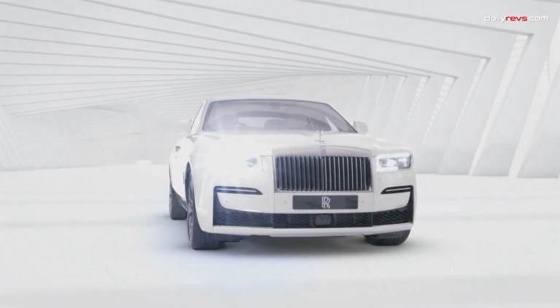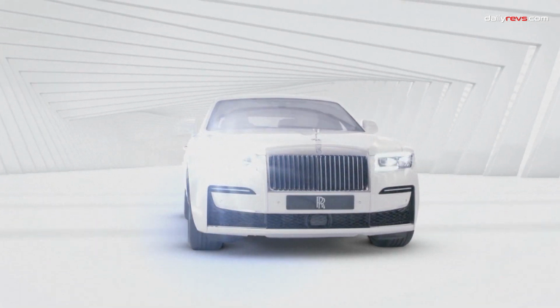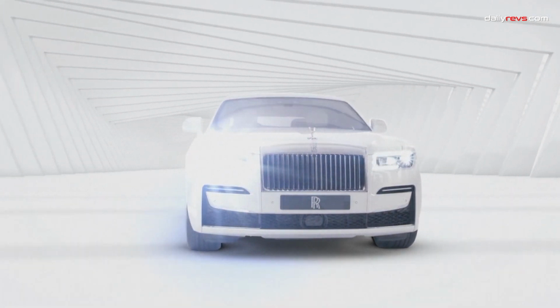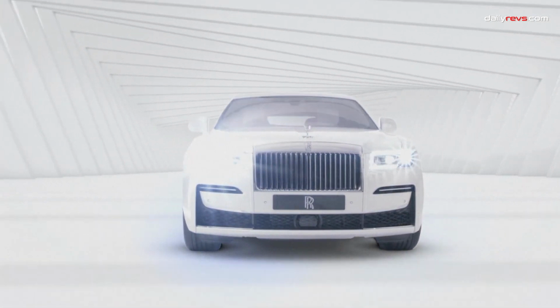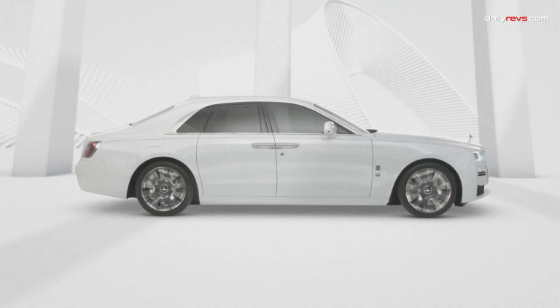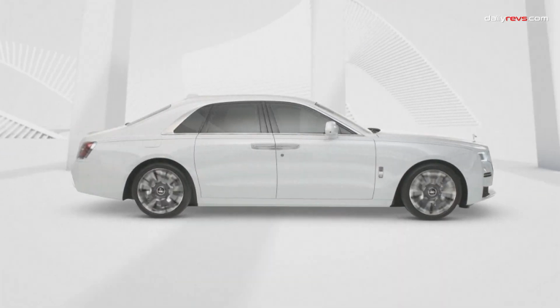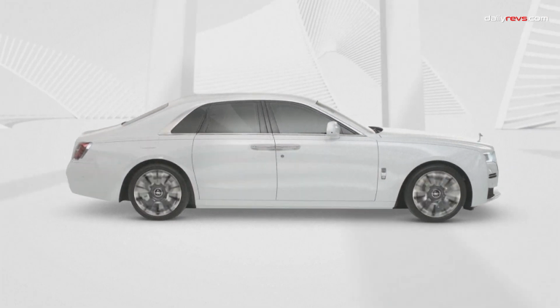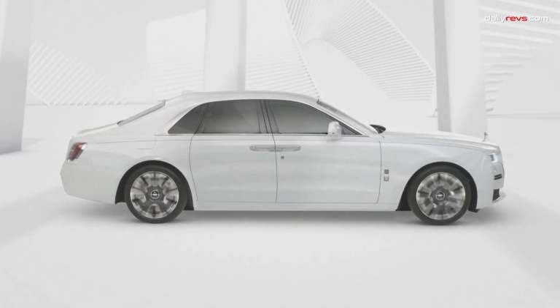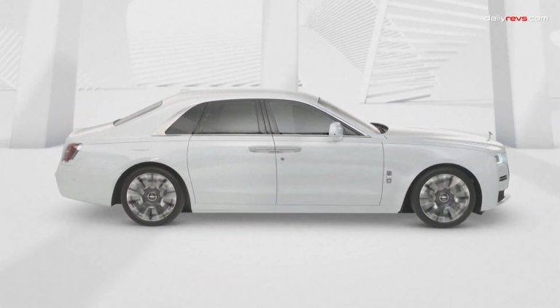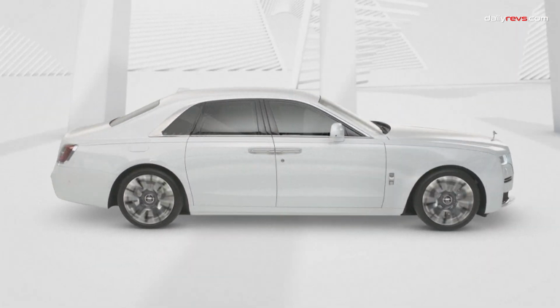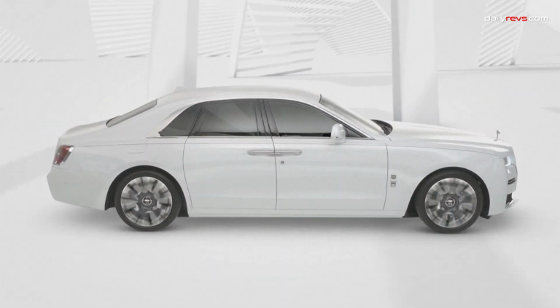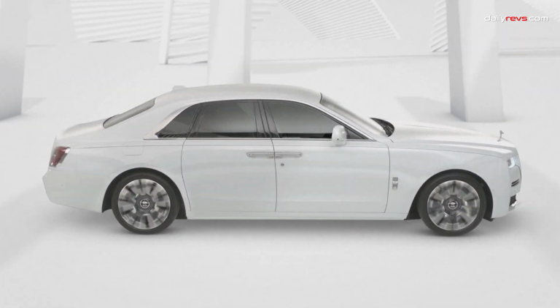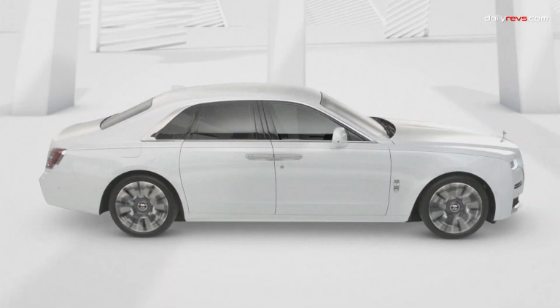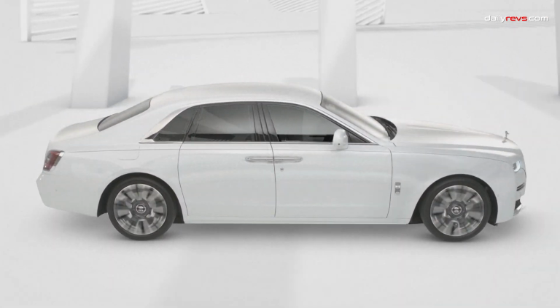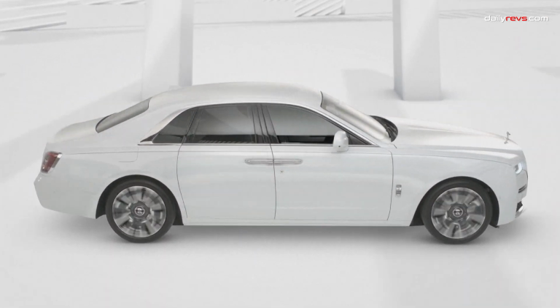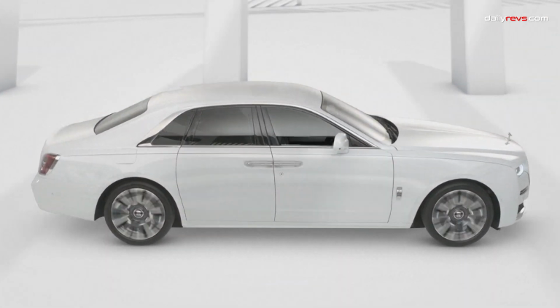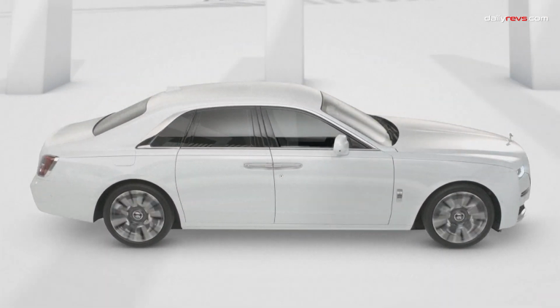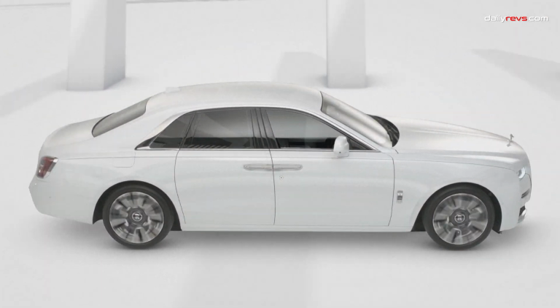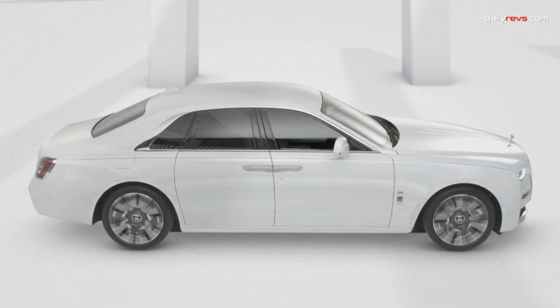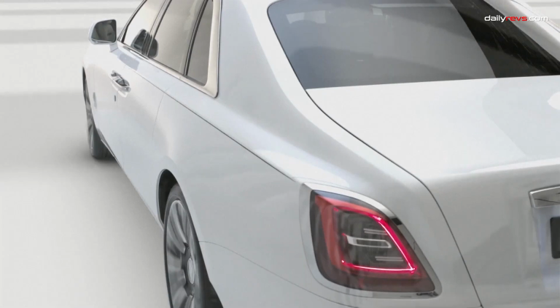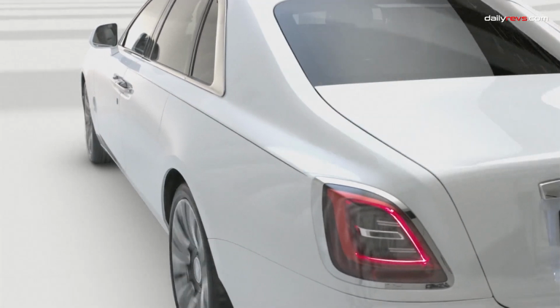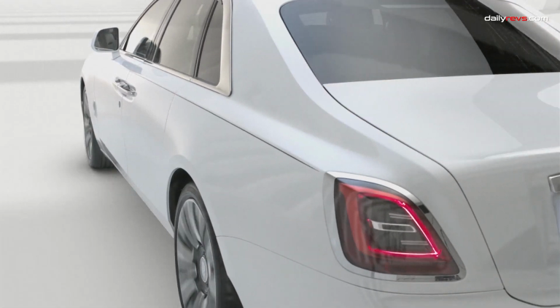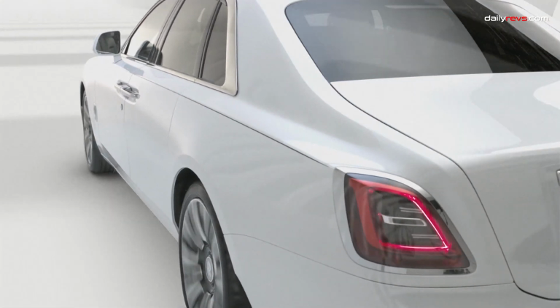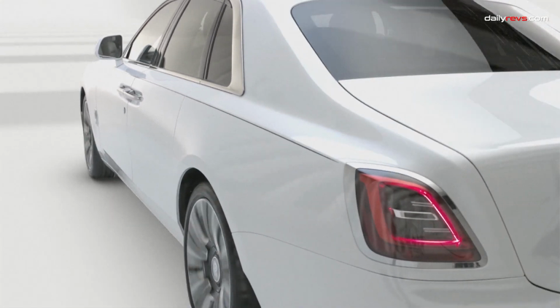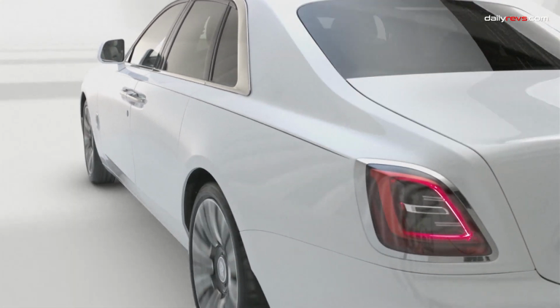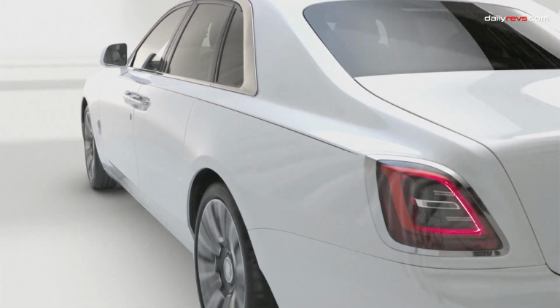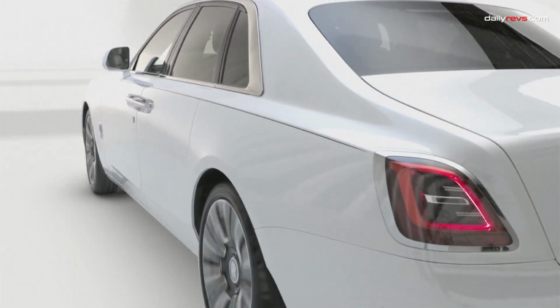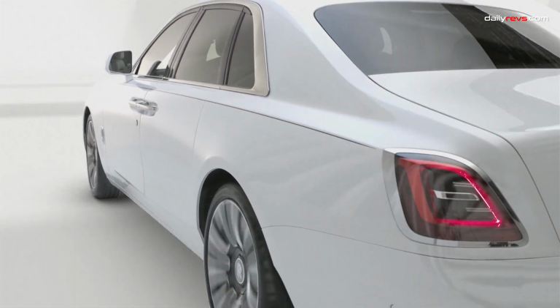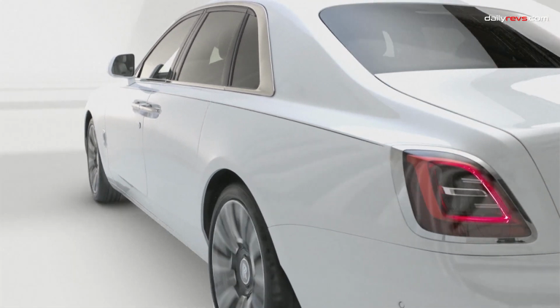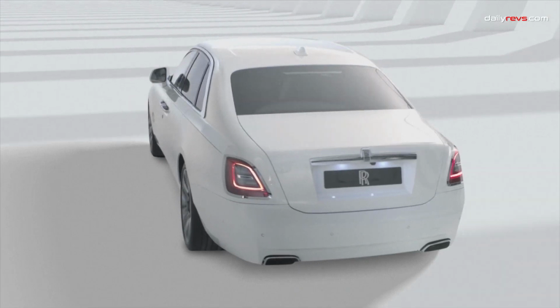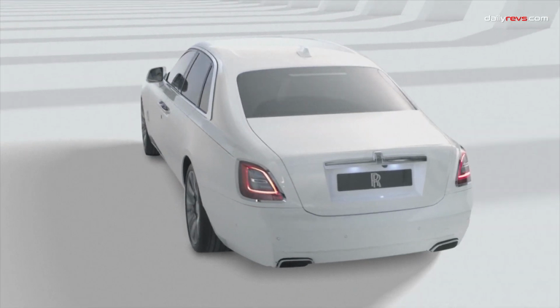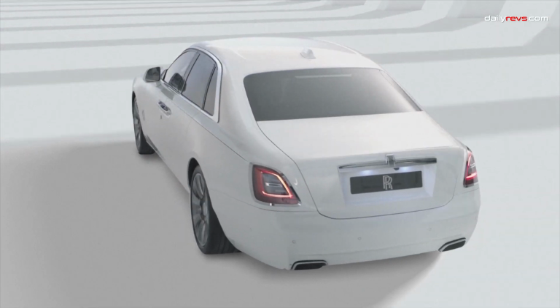The Ghost is ideal for chauffeuring power-player passengers to important meetings and exclusive events, offering a smooth and serene ride. So, if you seek the pinnacle of luxury, elegance, and a powerful V12 engine, the 2024 Rolls-Royce Ghost is your chariot to extravagance.